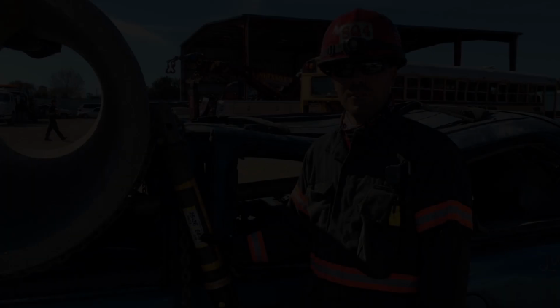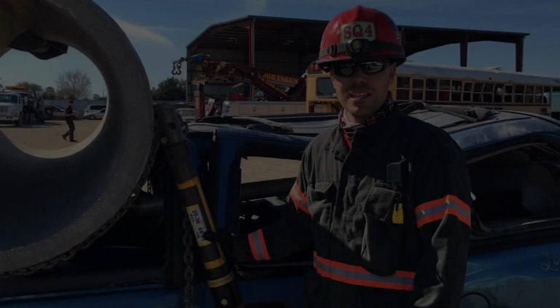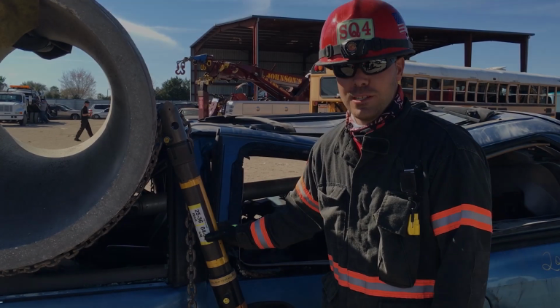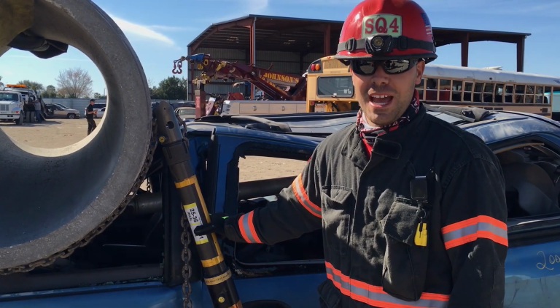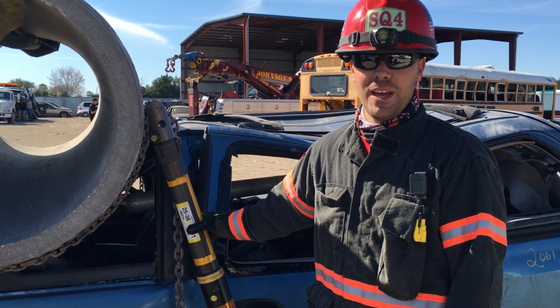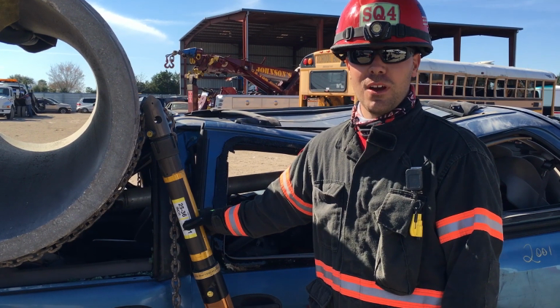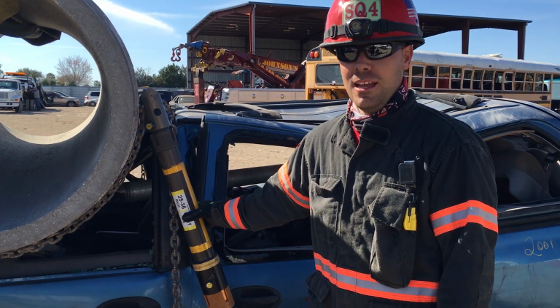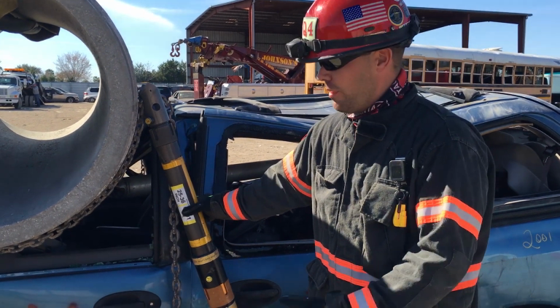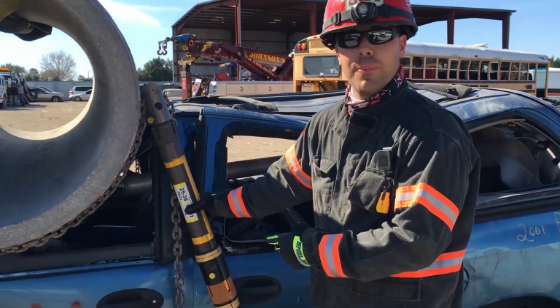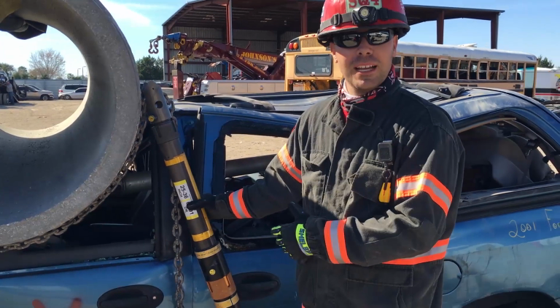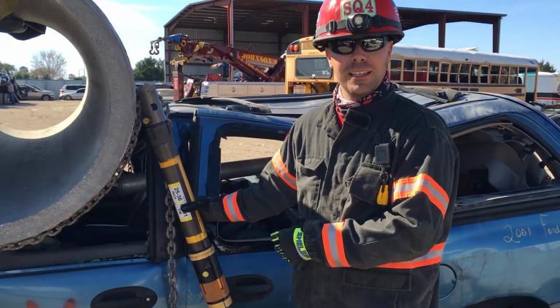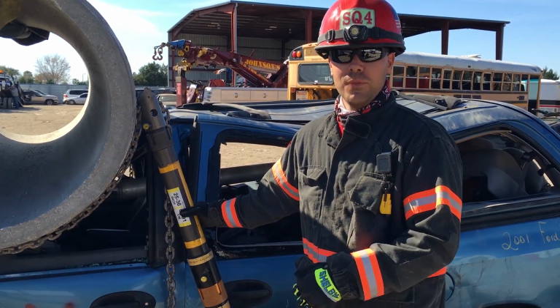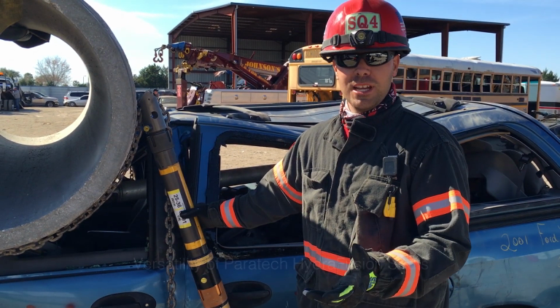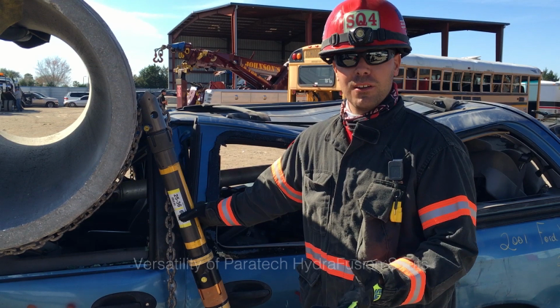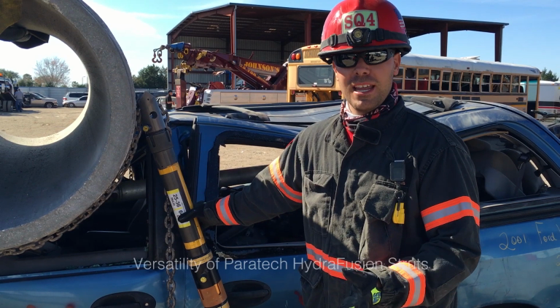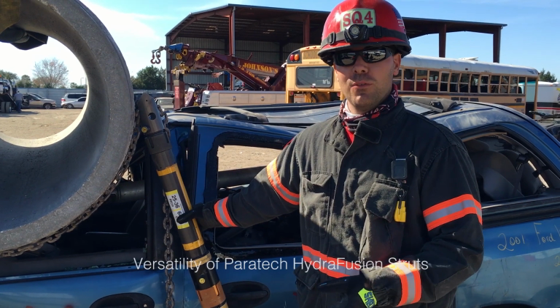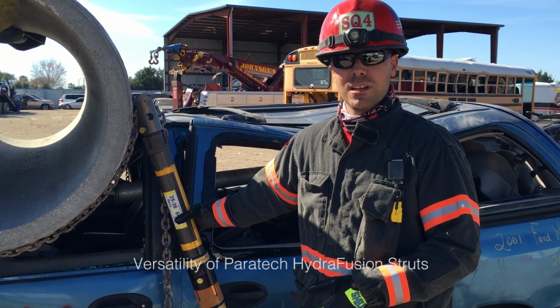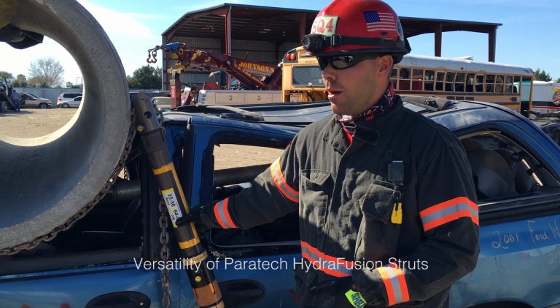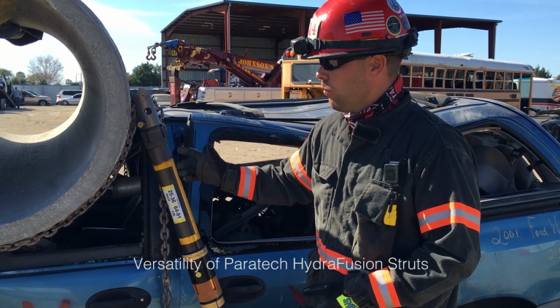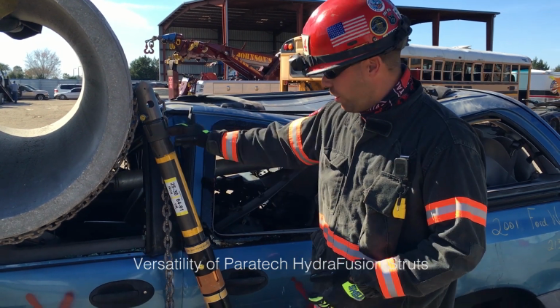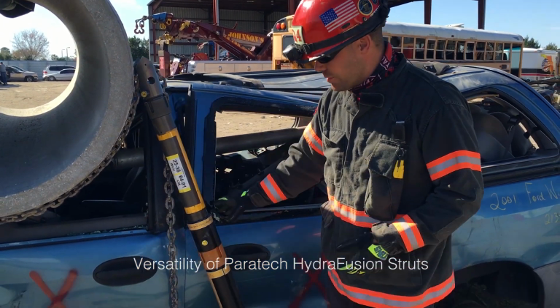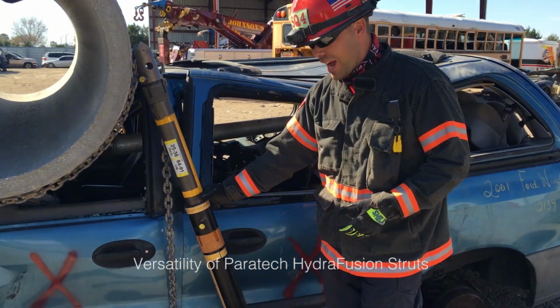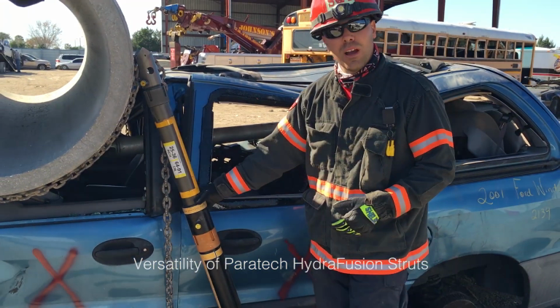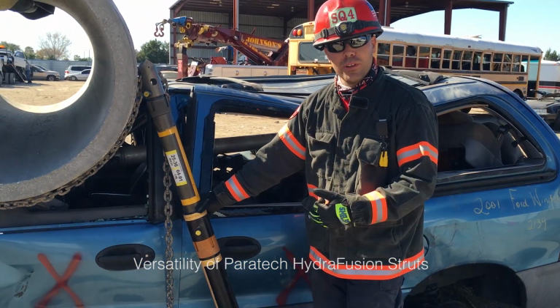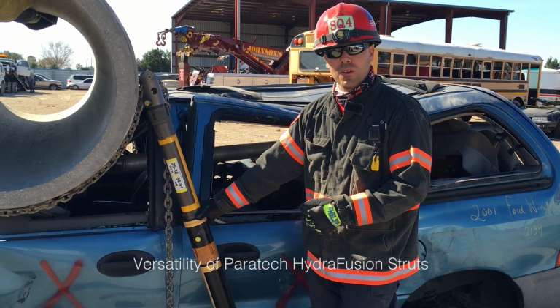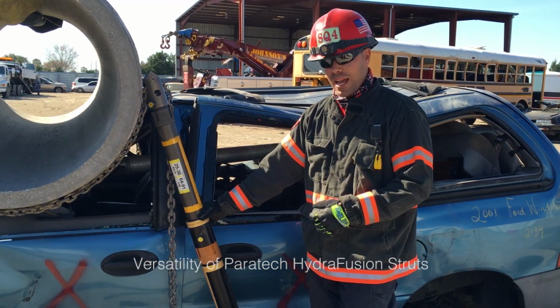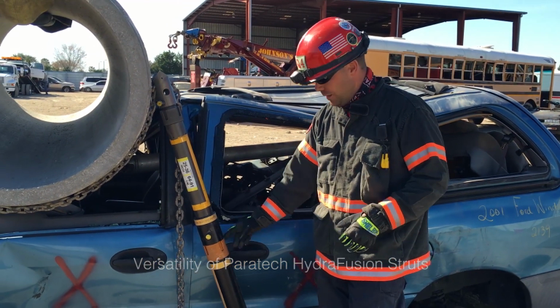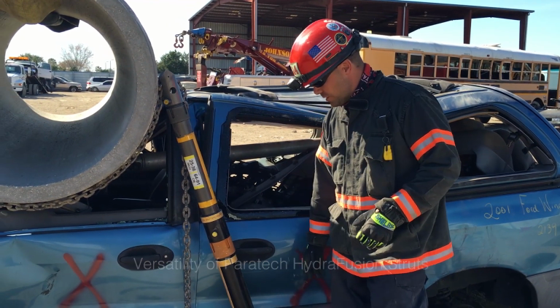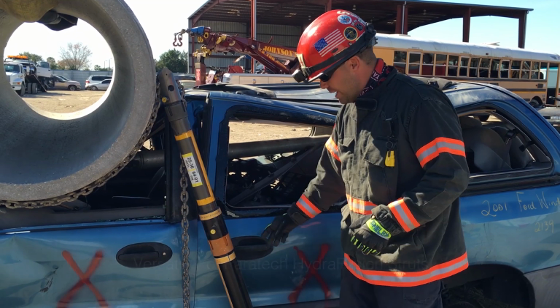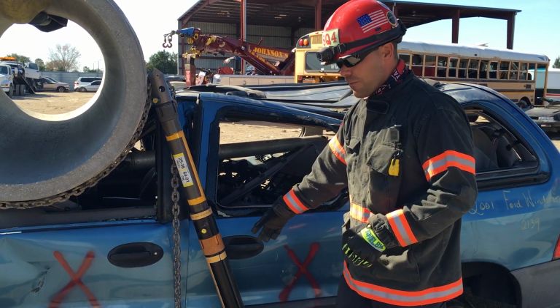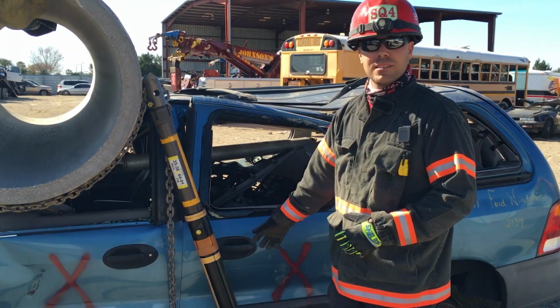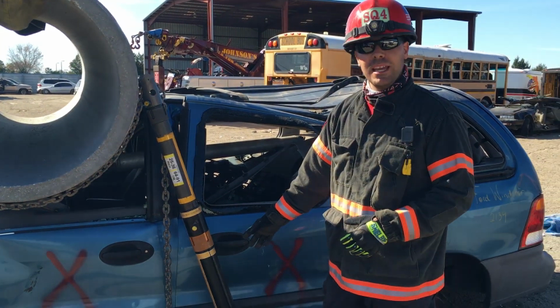Lieutenant Isaac Frazier from Tactical Advantage Training. I'm here with the Paratech Tech Tip. You can check us out at TrainTacticalAdvantage.com. What we're doing here is using Hydrofusion Struts today — it's the HFS 16.